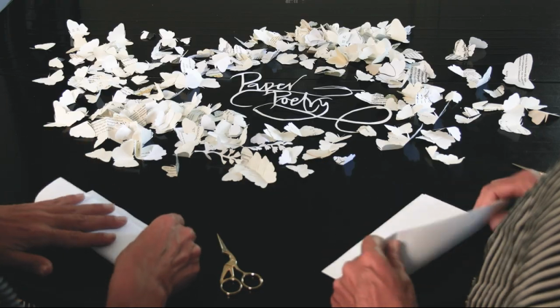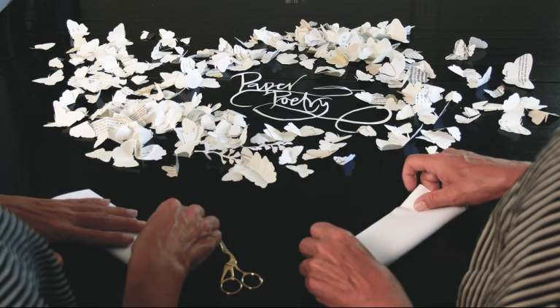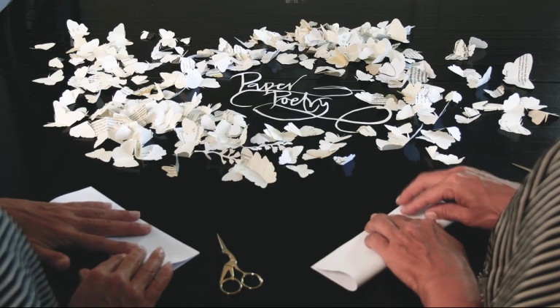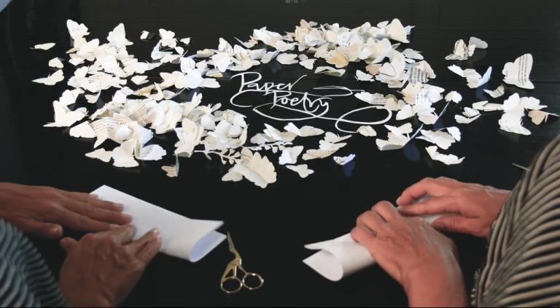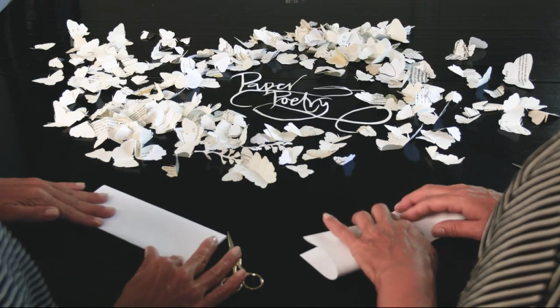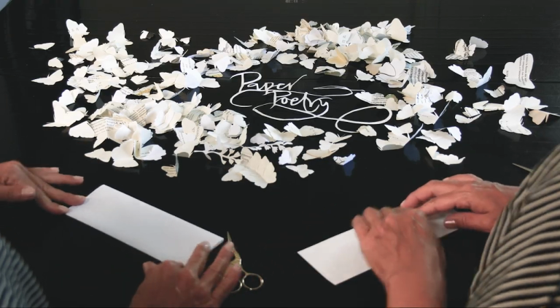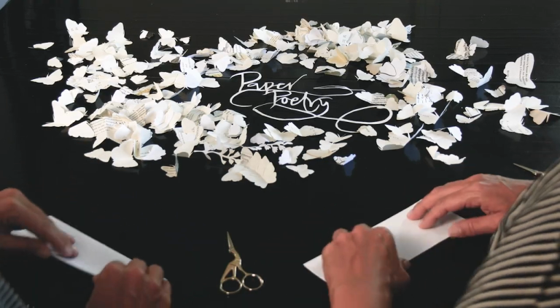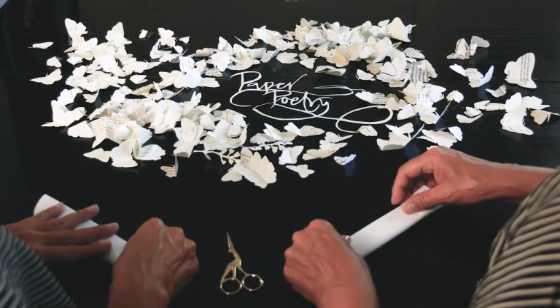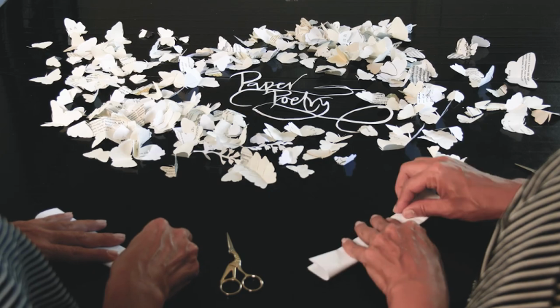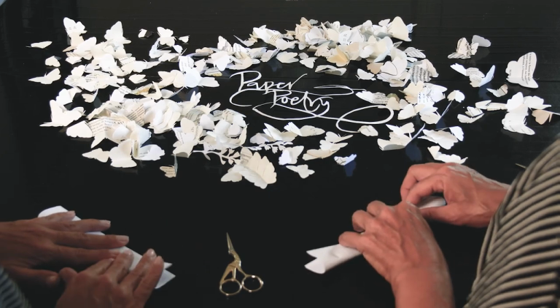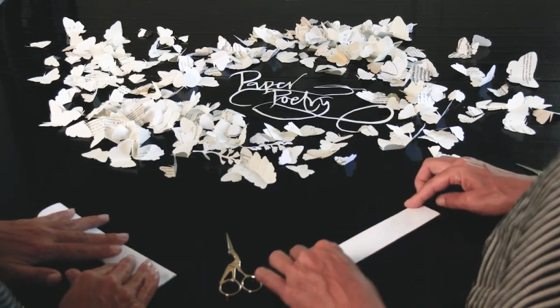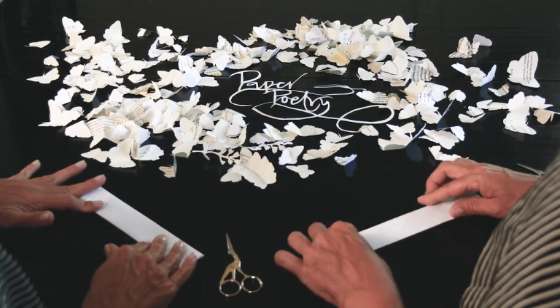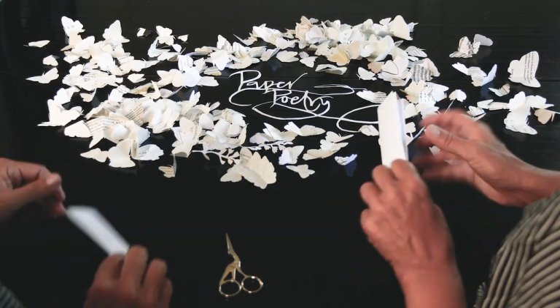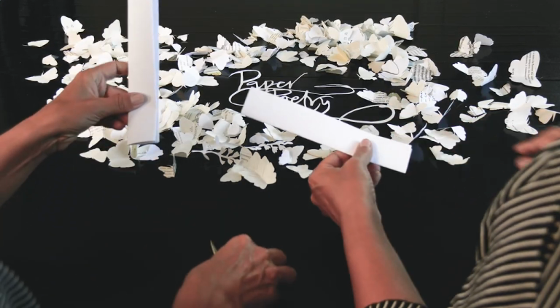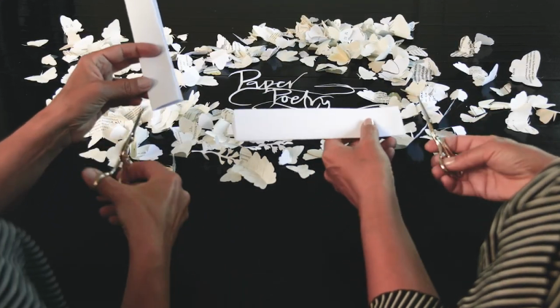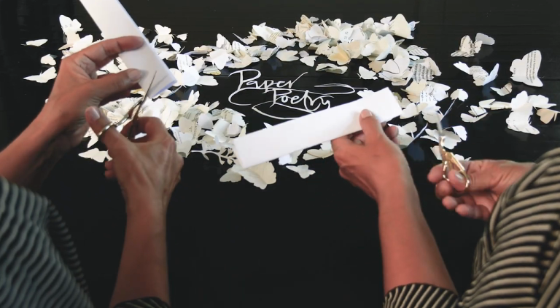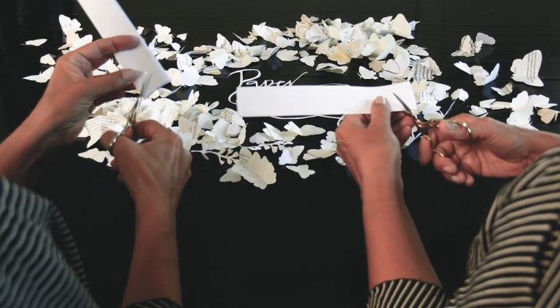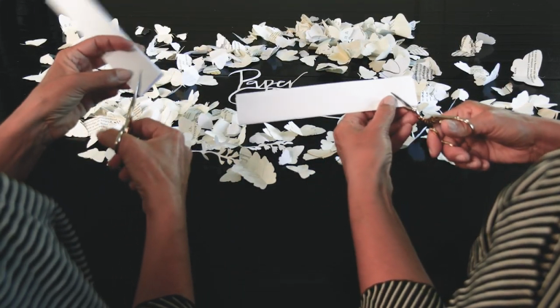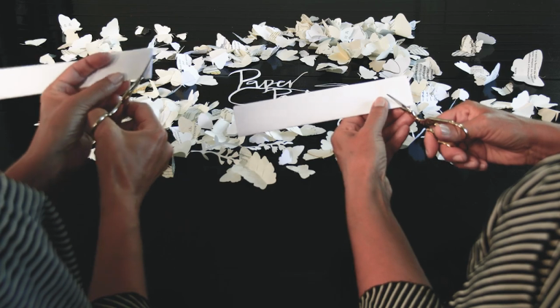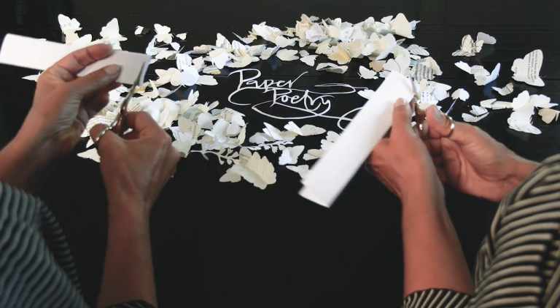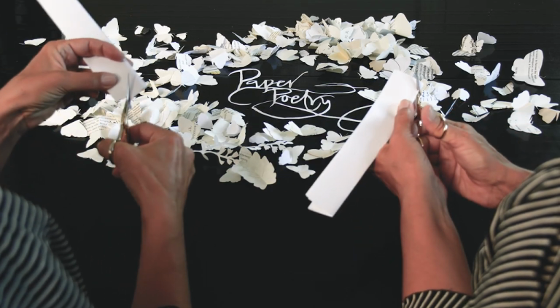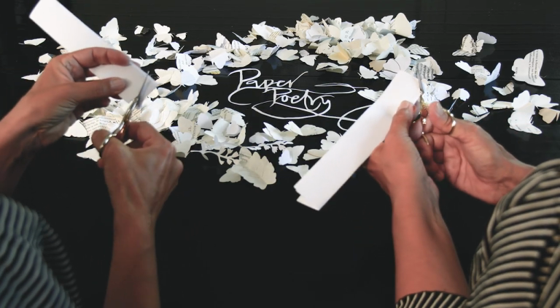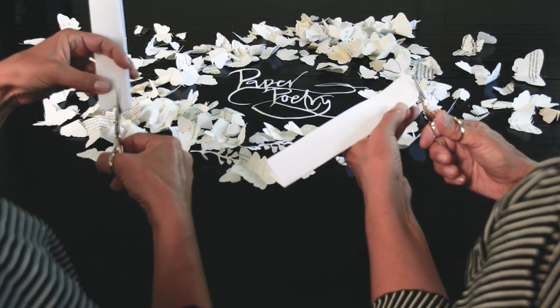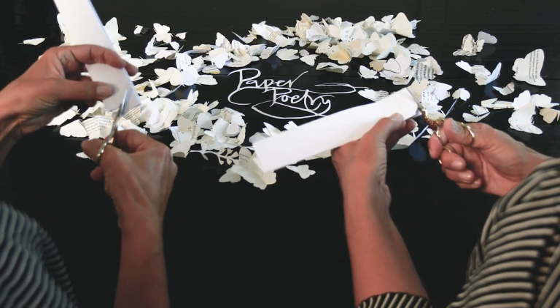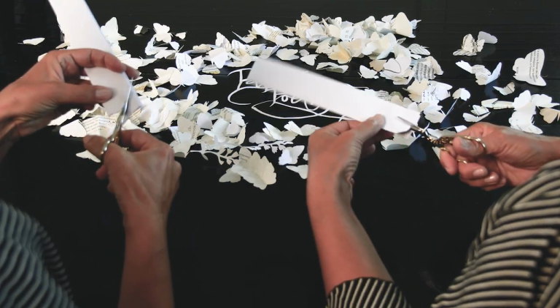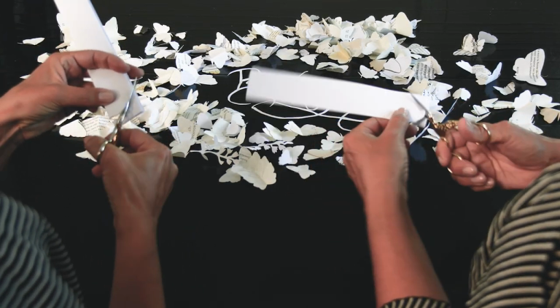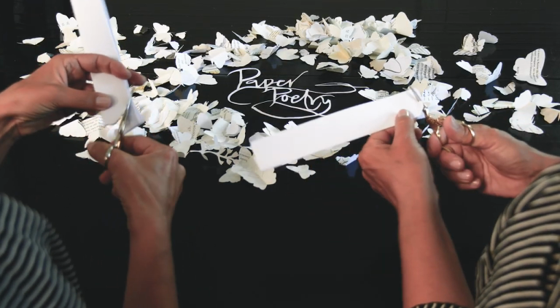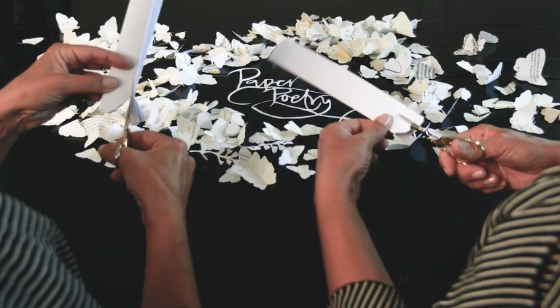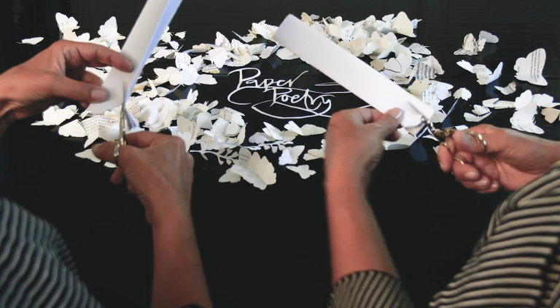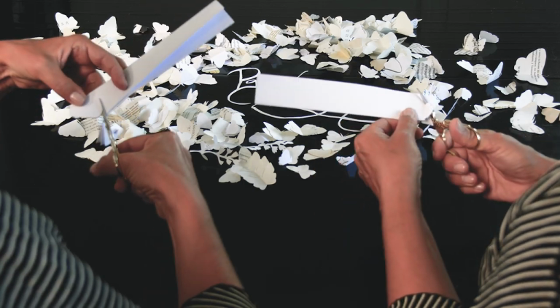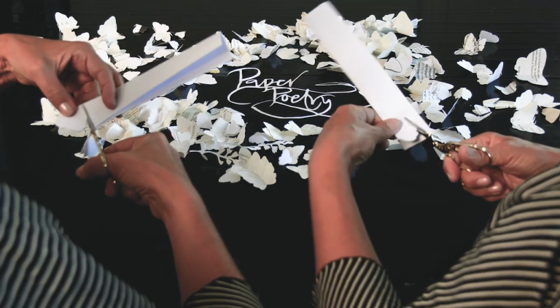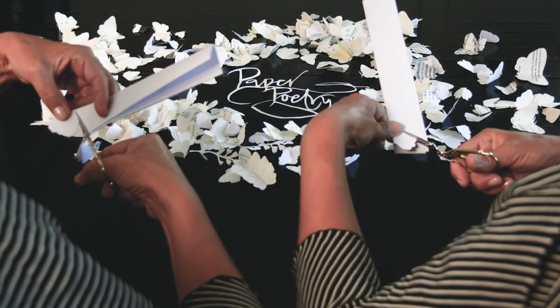To create your own paper poetry, a simple way of doing it is to take a piece of paper, fold it, fold it again, and then start cutting butterflies from the pleat. Cut the bottom wing, which is usually smaller than the top wing.